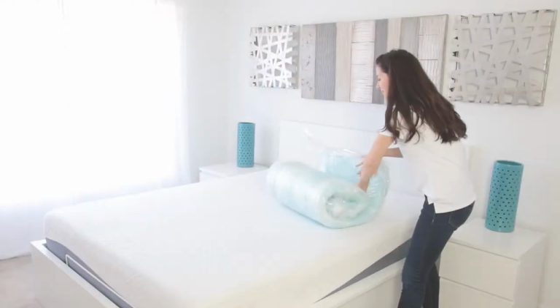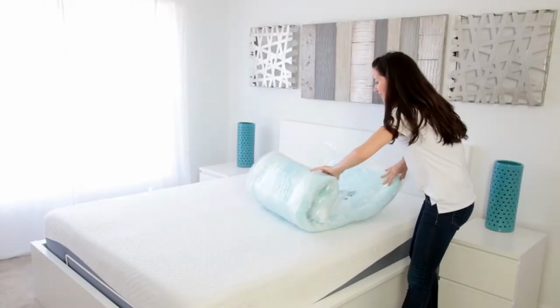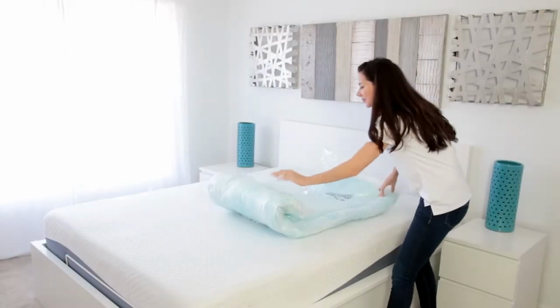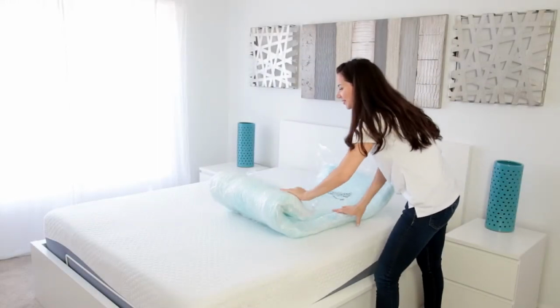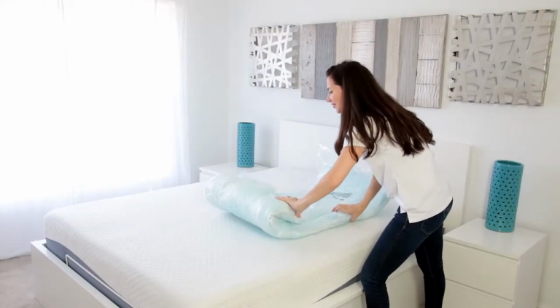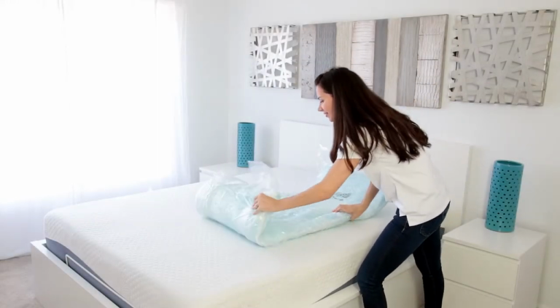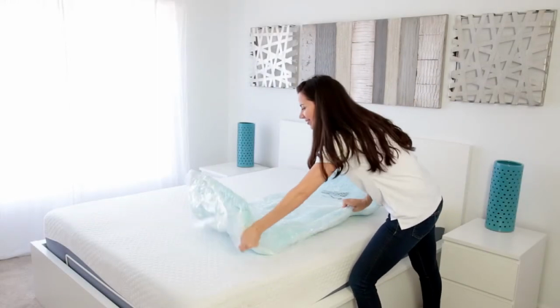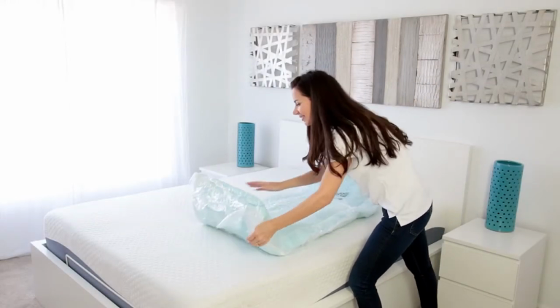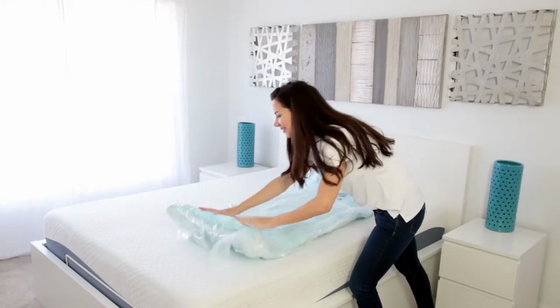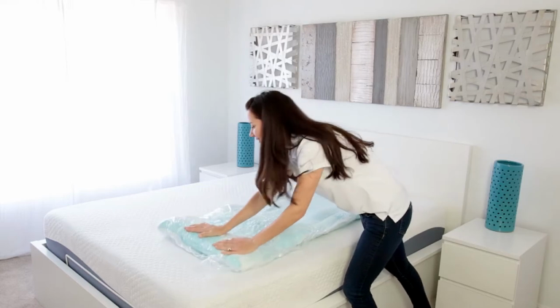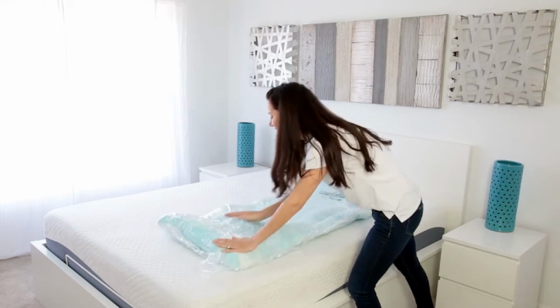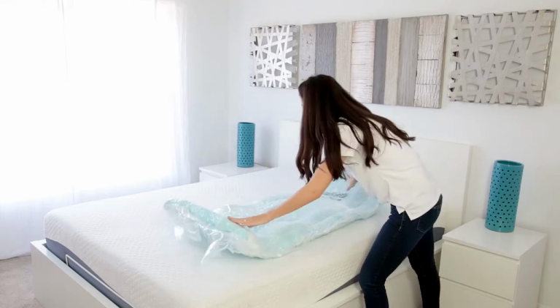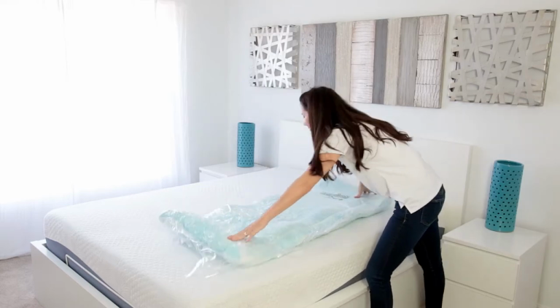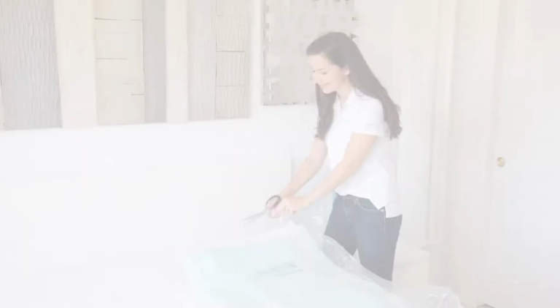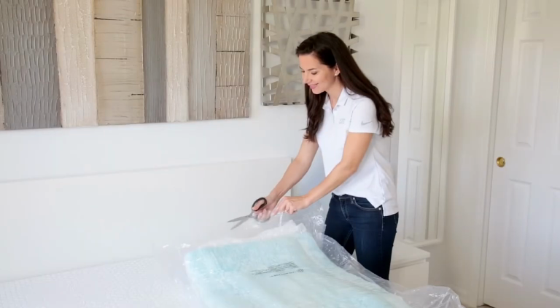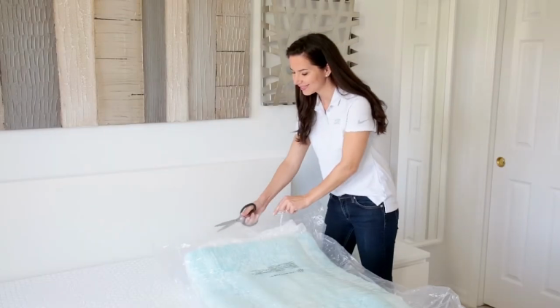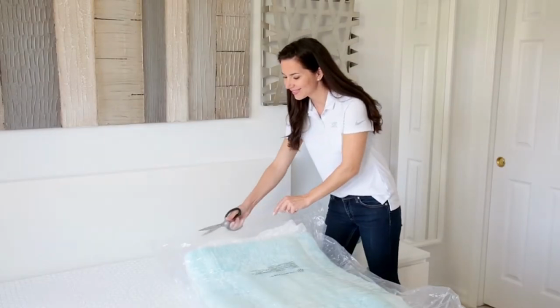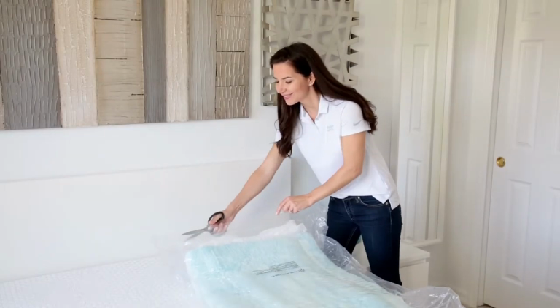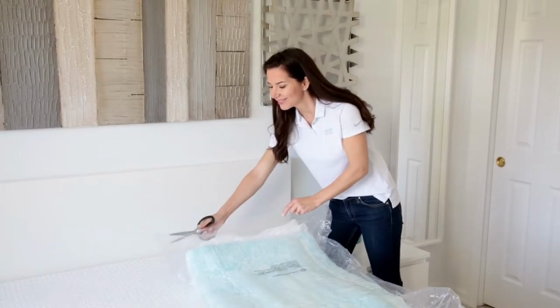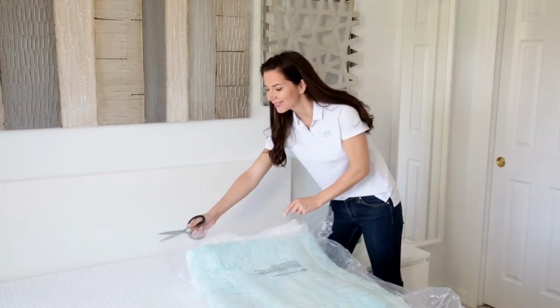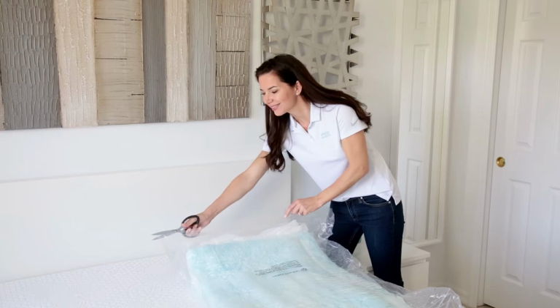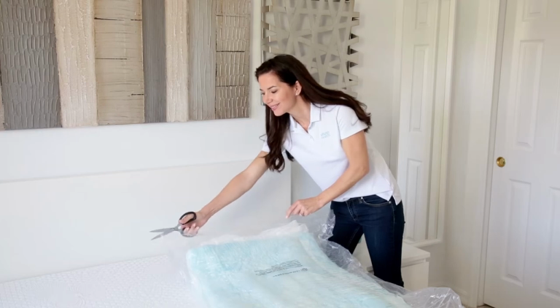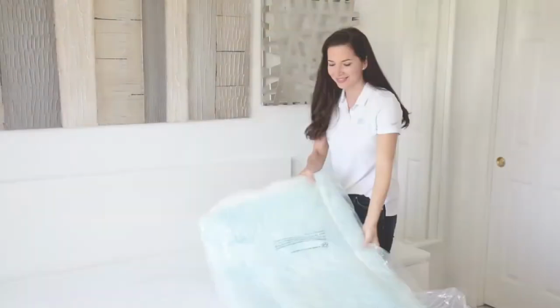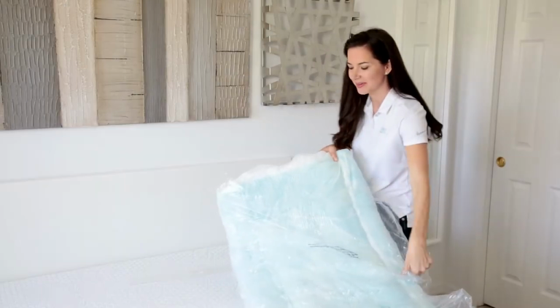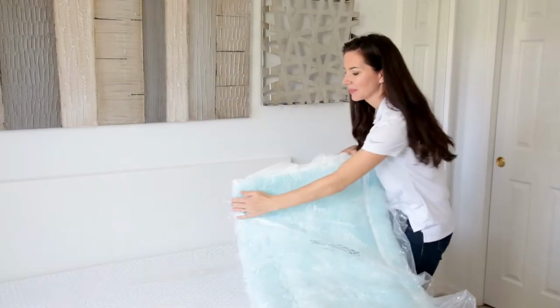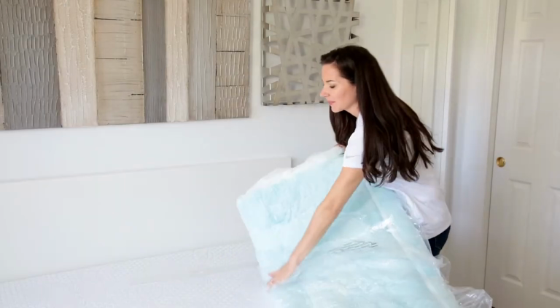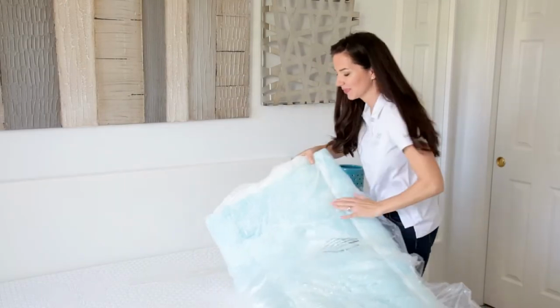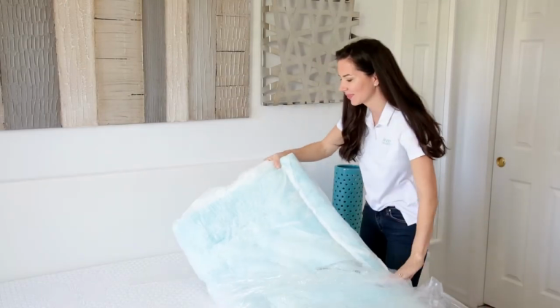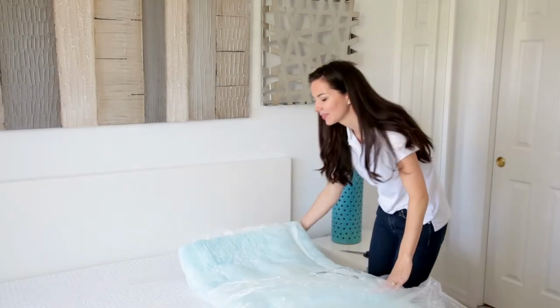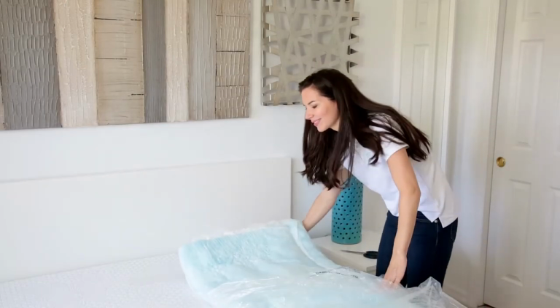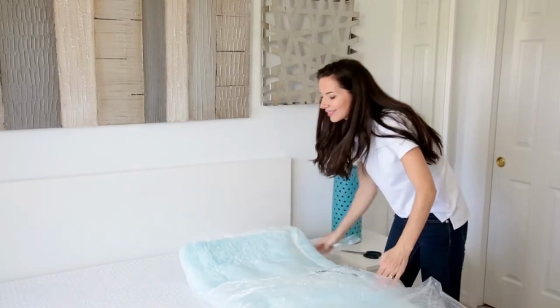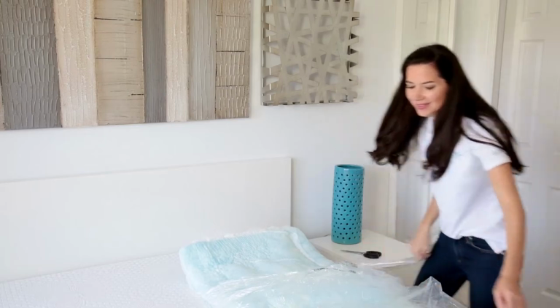Next, unroll the still vacuum-sealed mattress topper so that it lays flat. Now simply cut open and remove the topper from its remaining plastic packaging. Be cautious not to damage the mattress topper with the scissors.